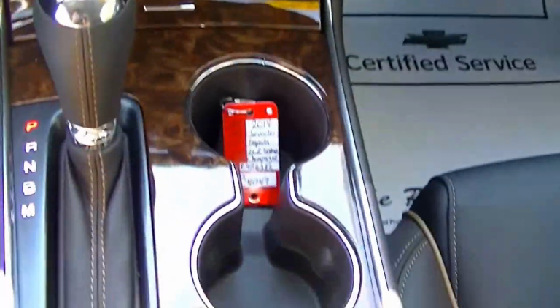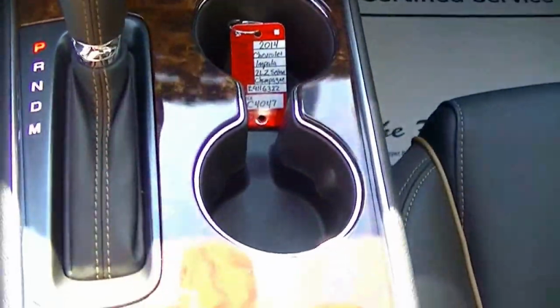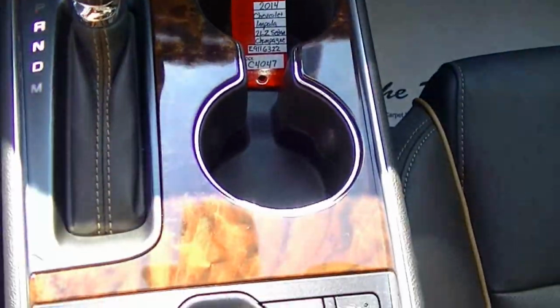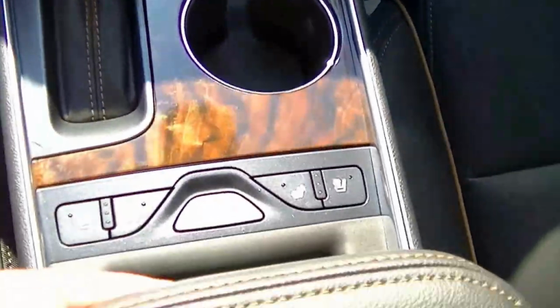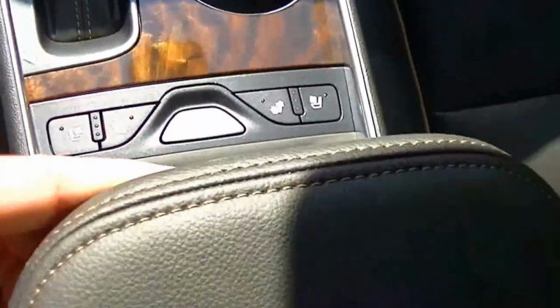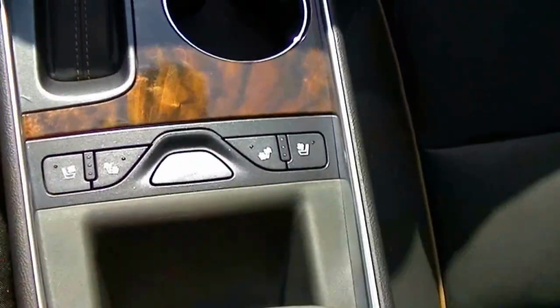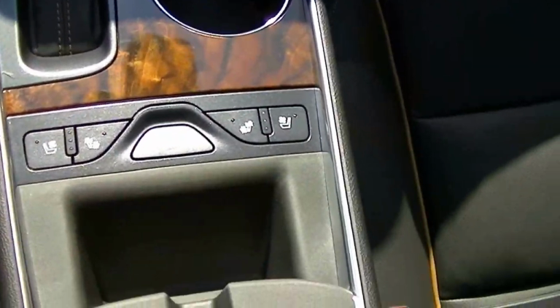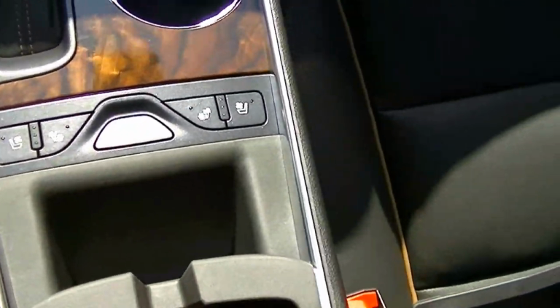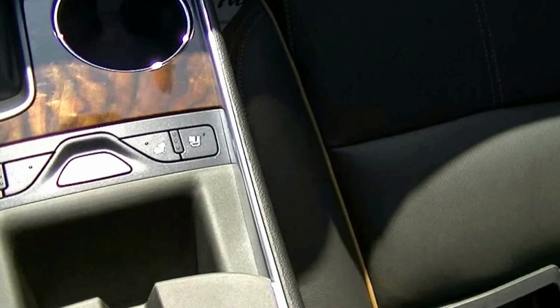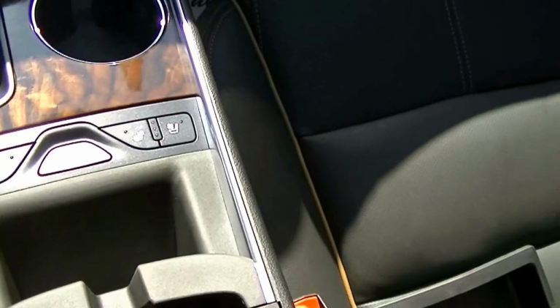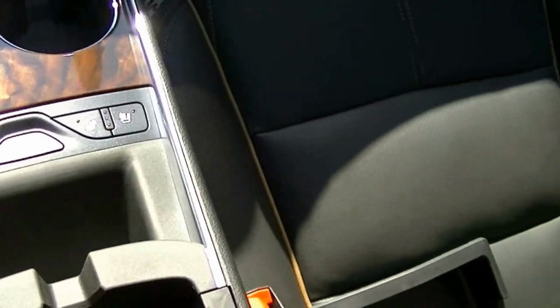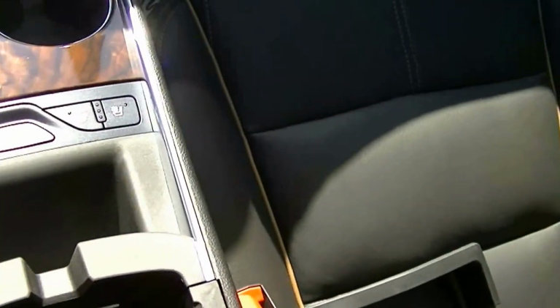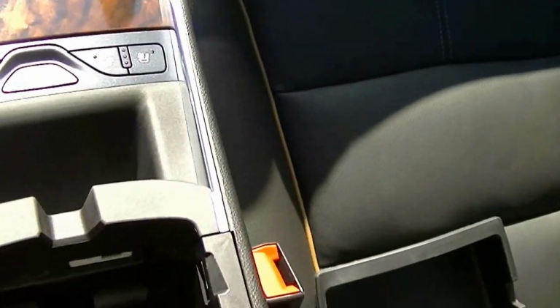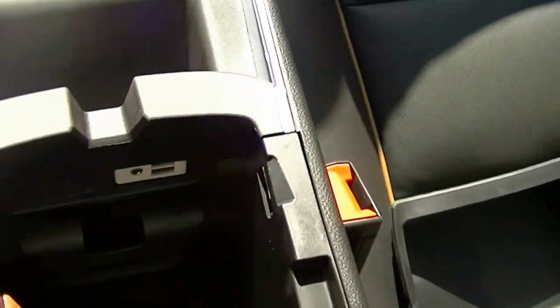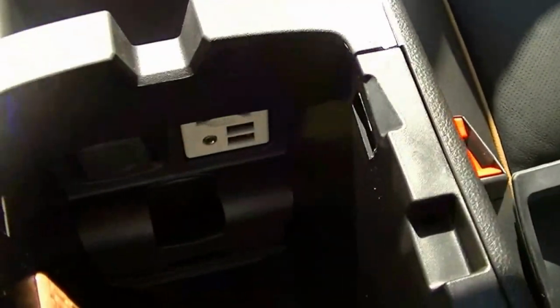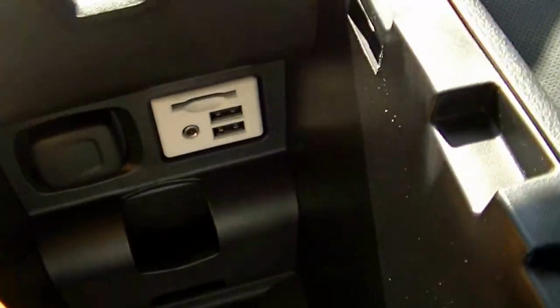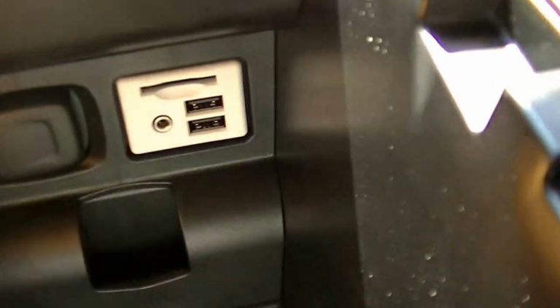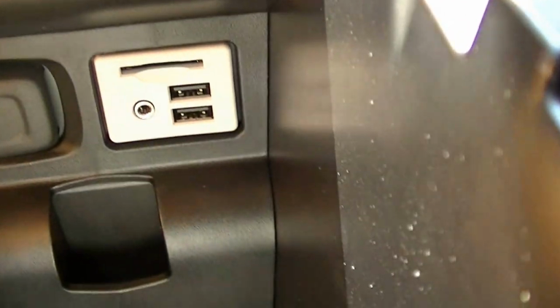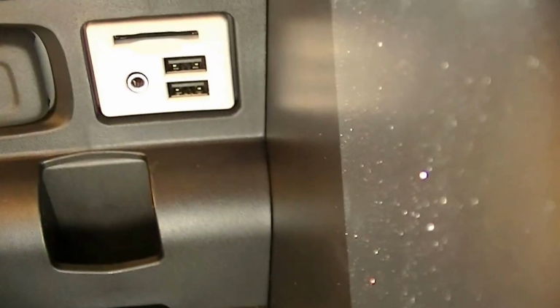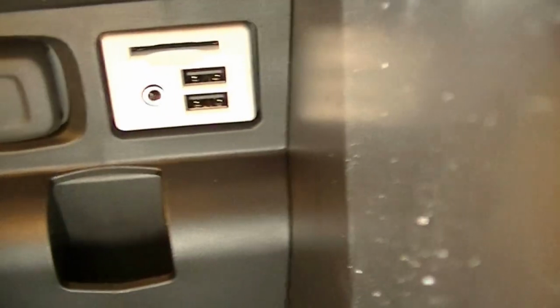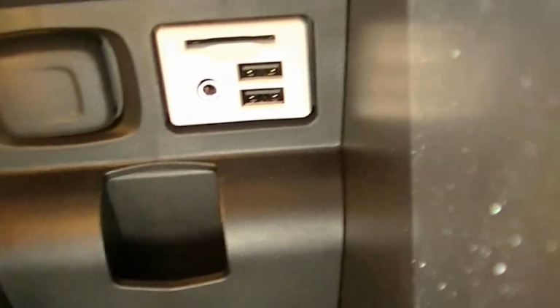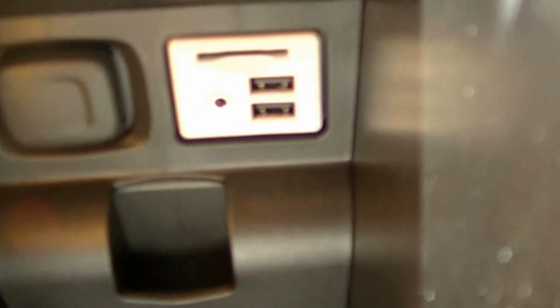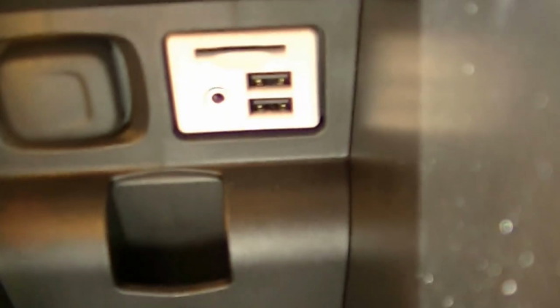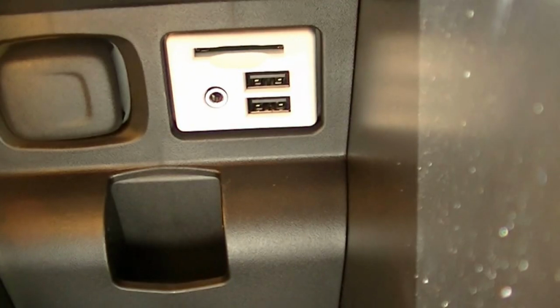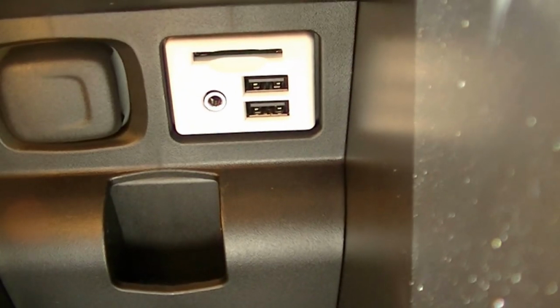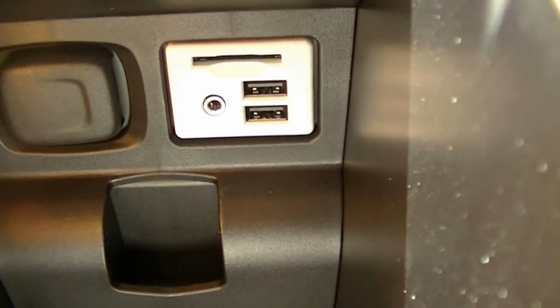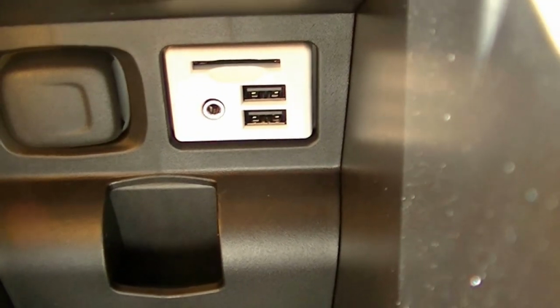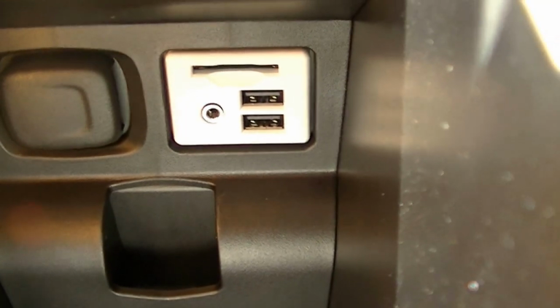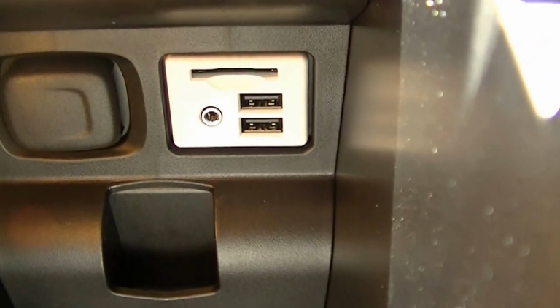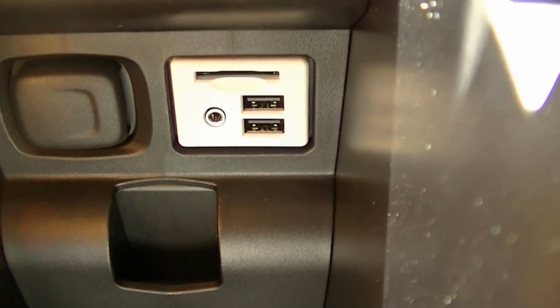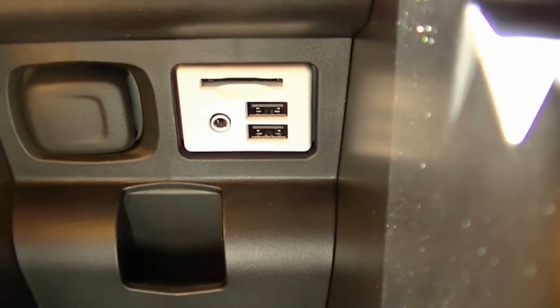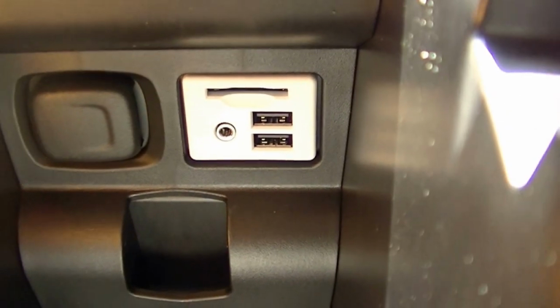Coming down this way and opening up the console, you will see that there is an SD card reader, two more USB ports, and an auxiliary port.